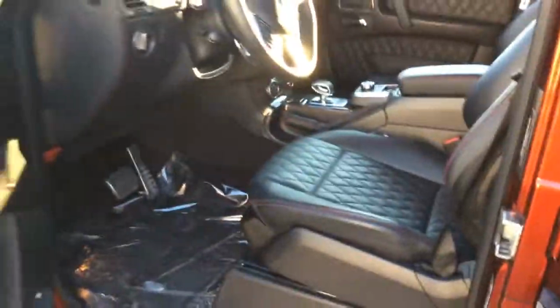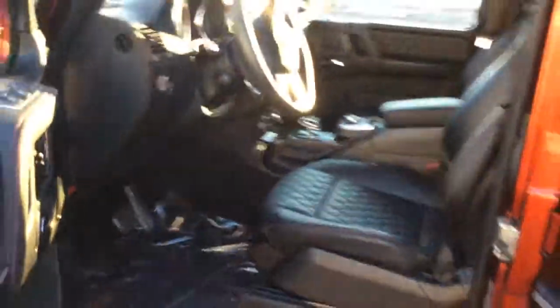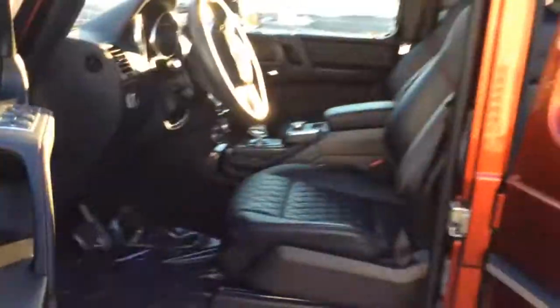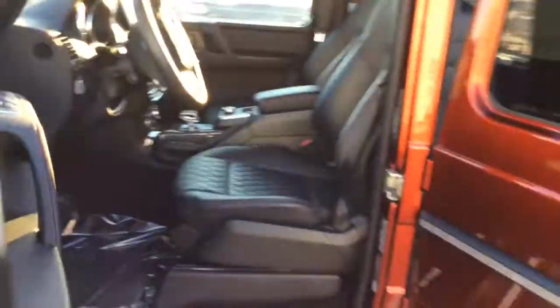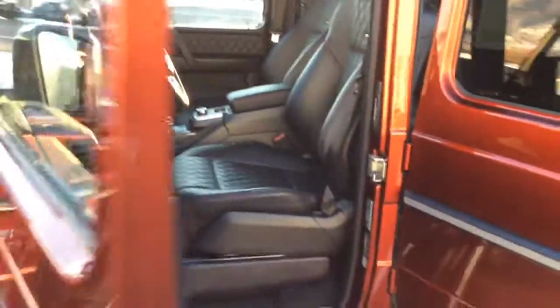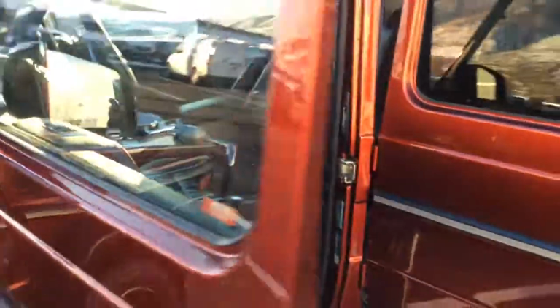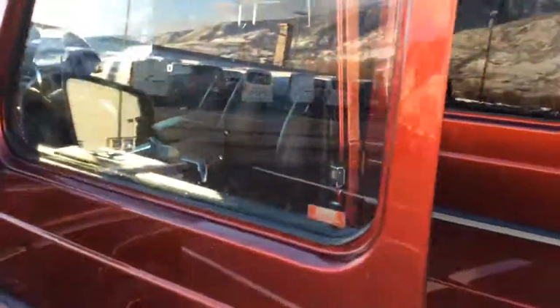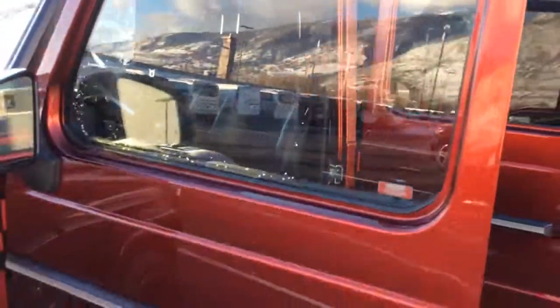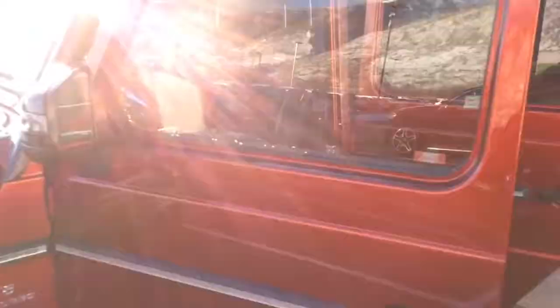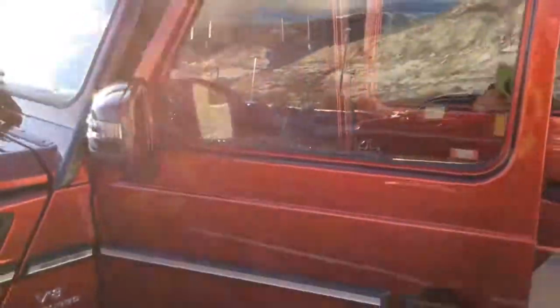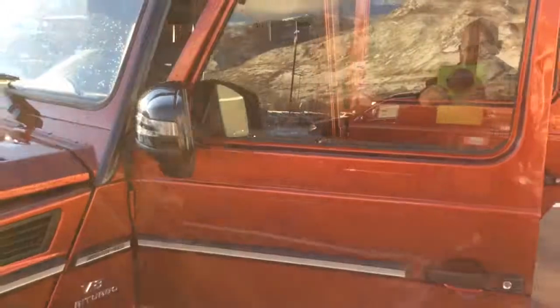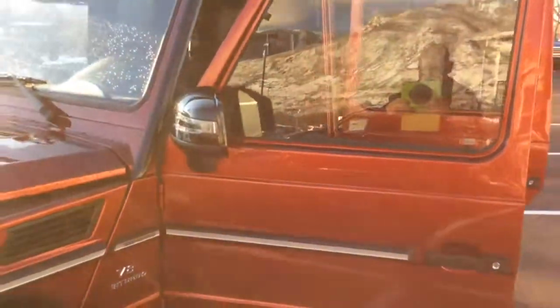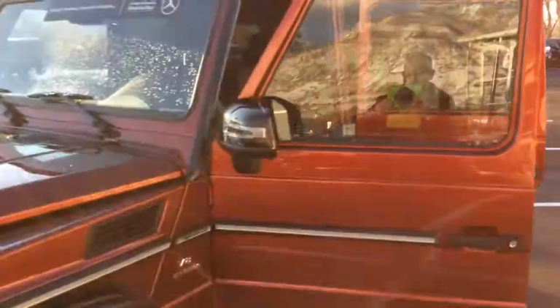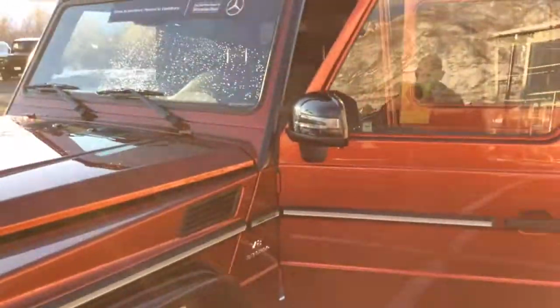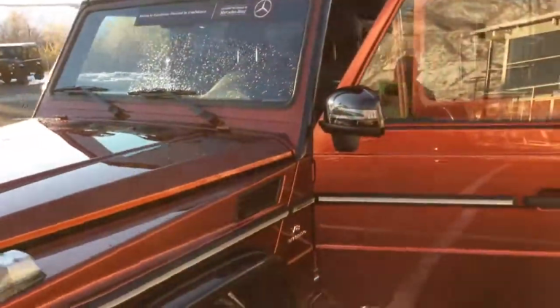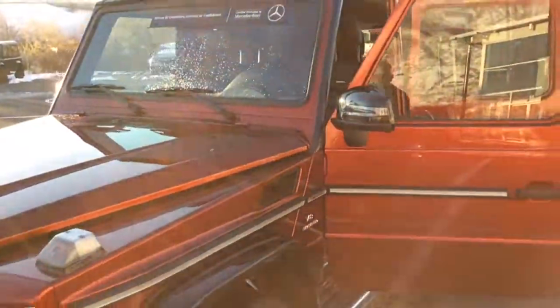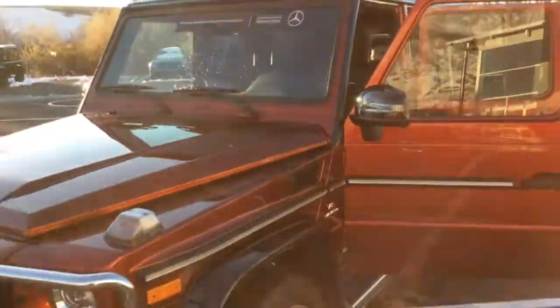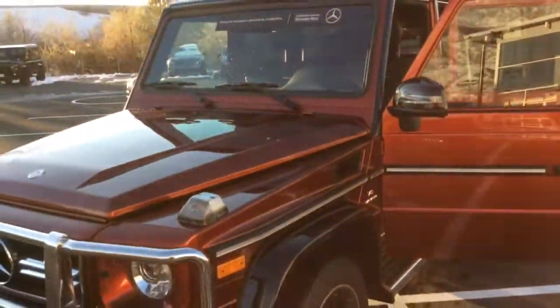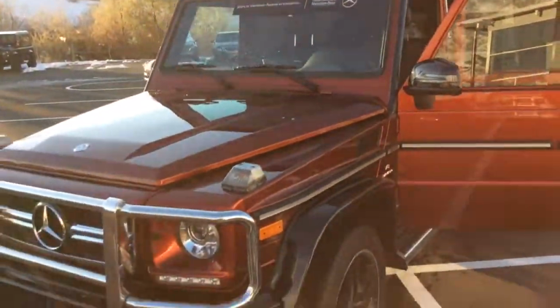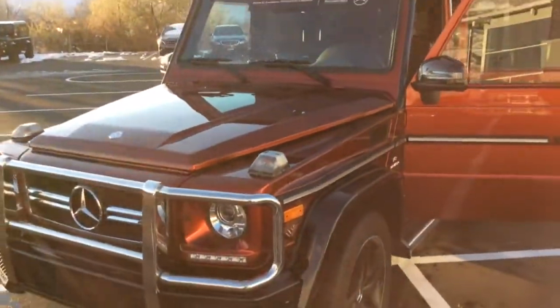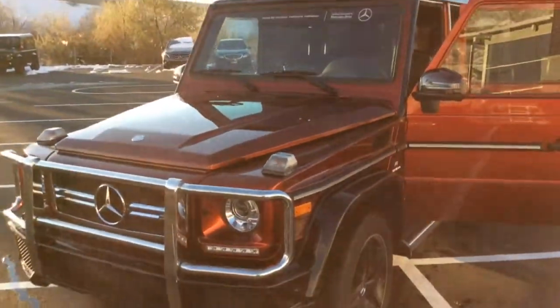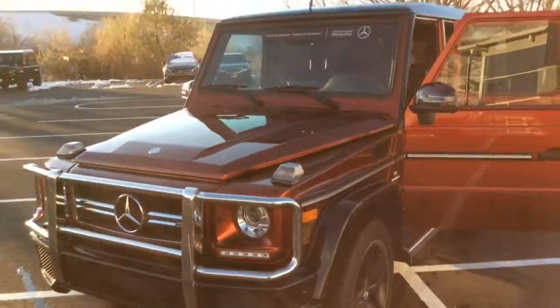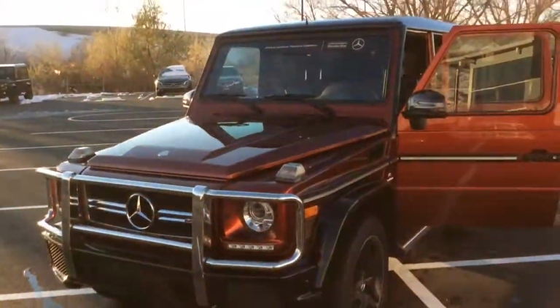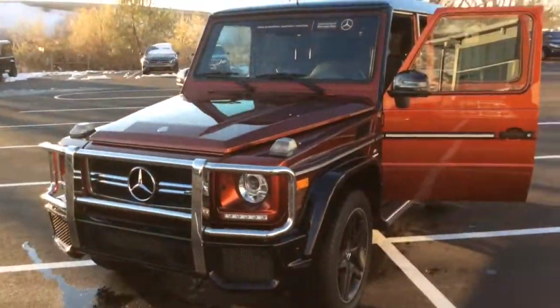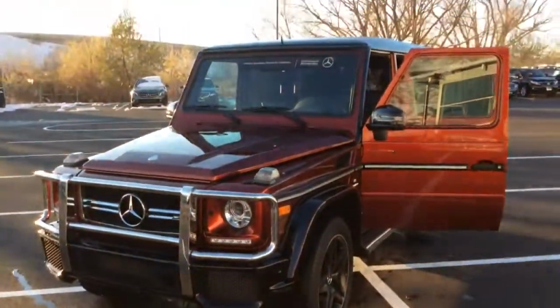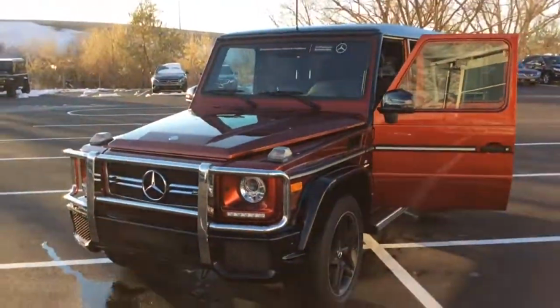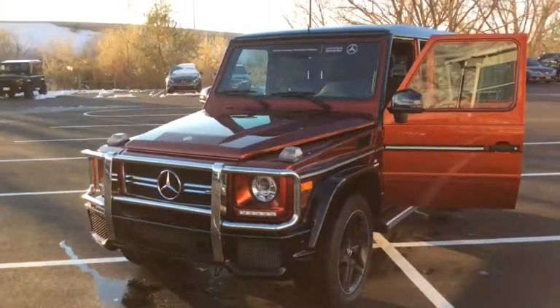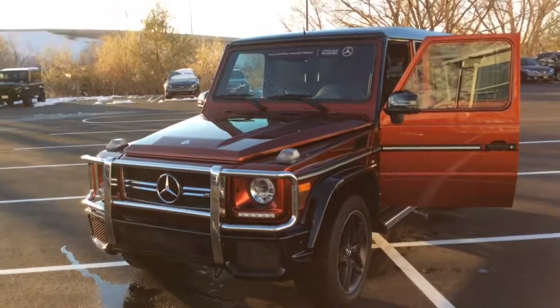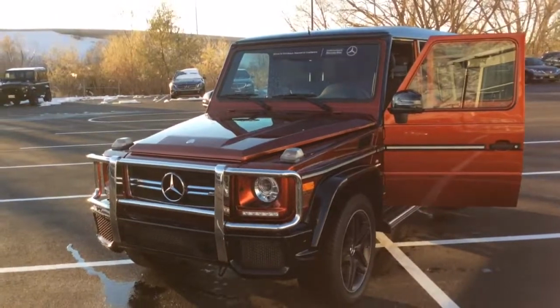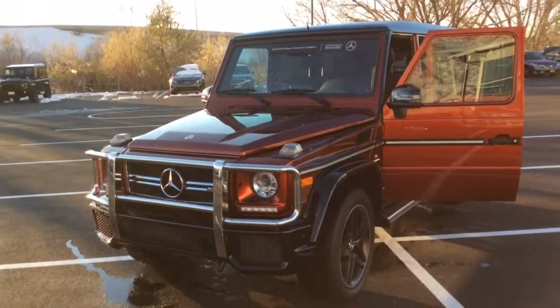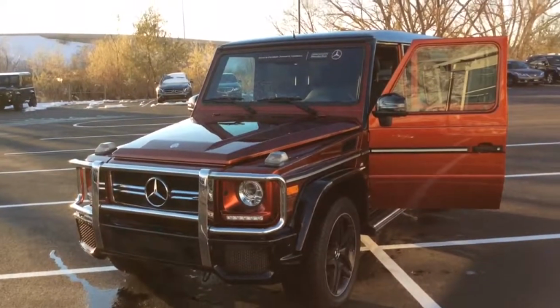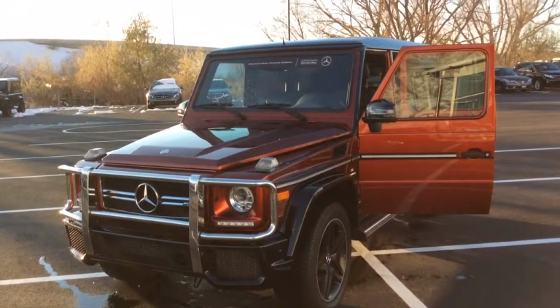Hope you enjoyed this quick video of this gorgeous AMG G63, and I look forward to working with you further on this vehicle. Best regards.